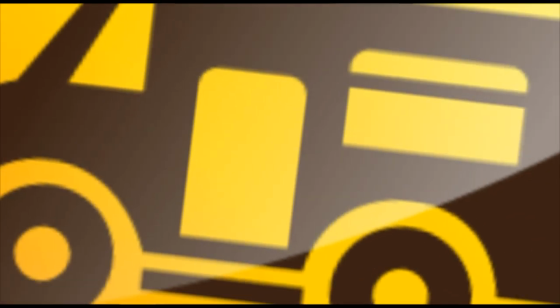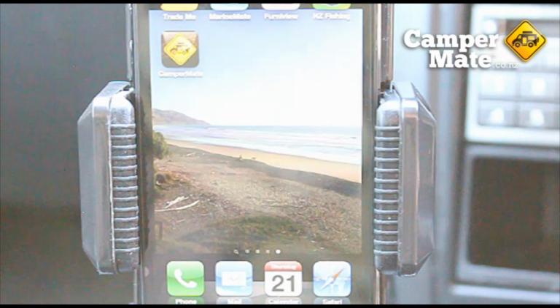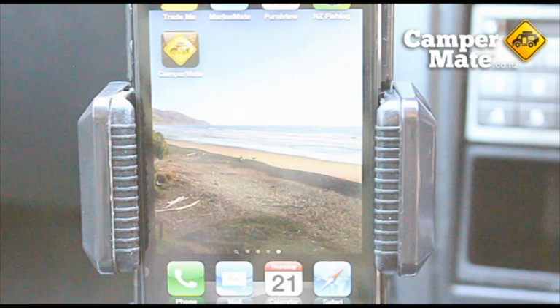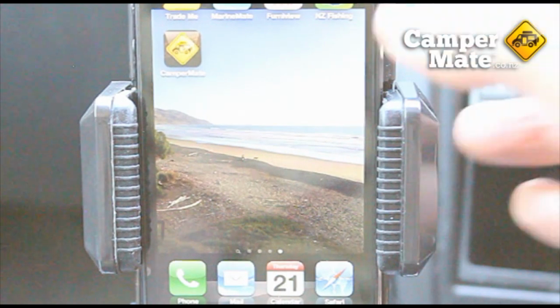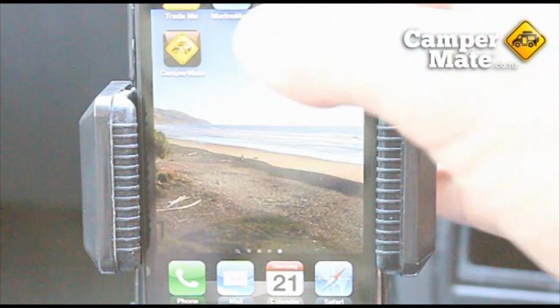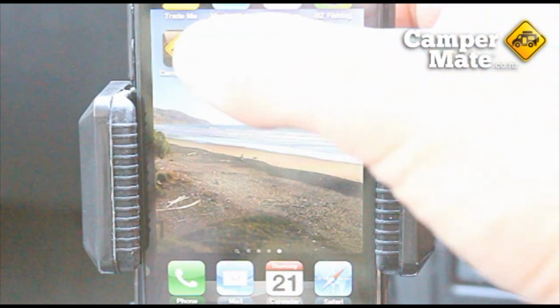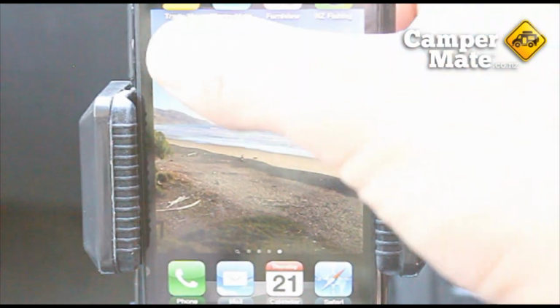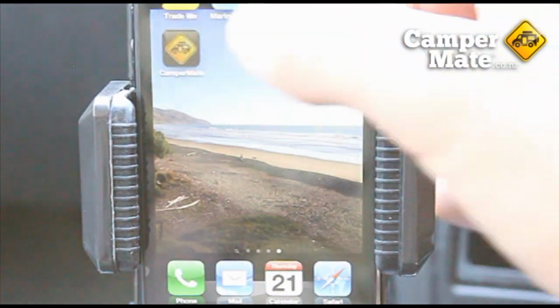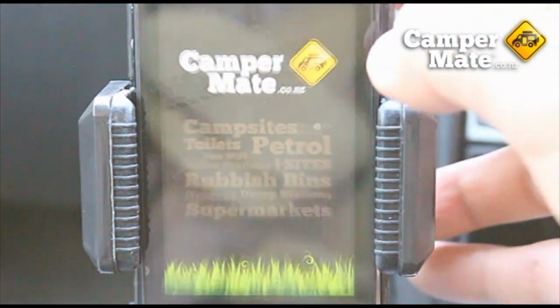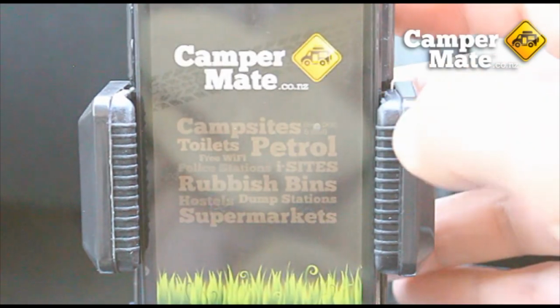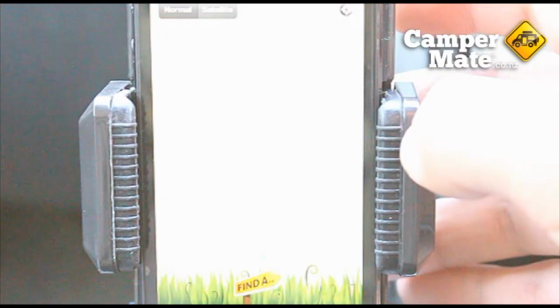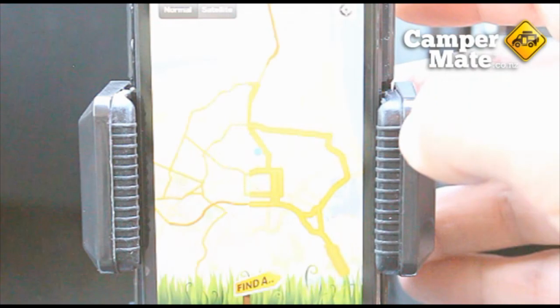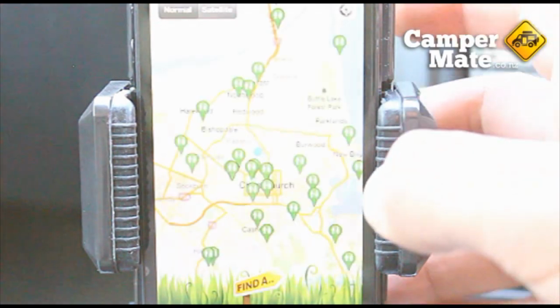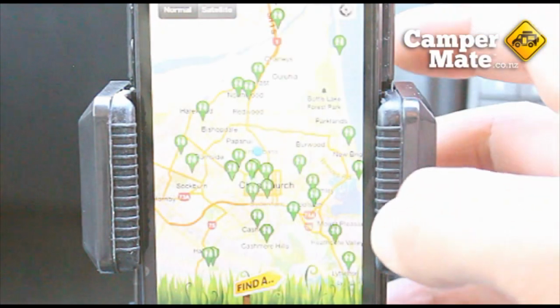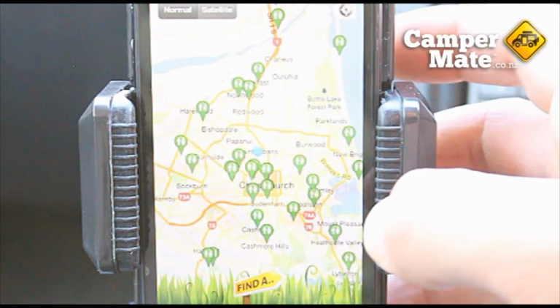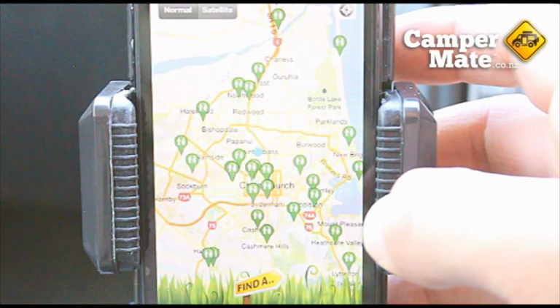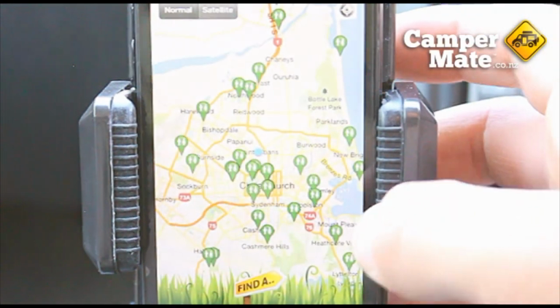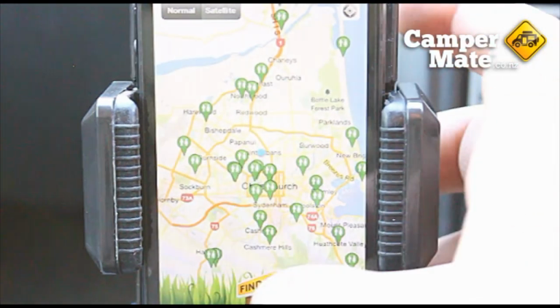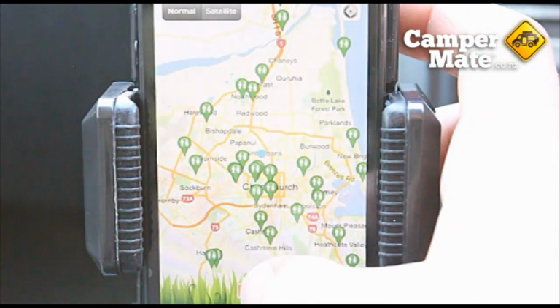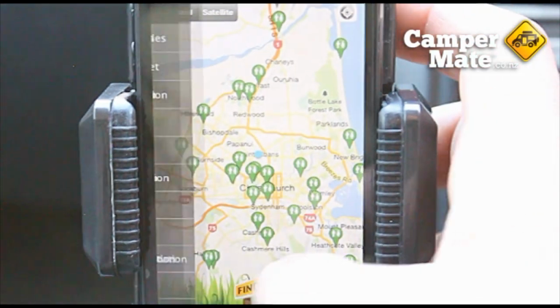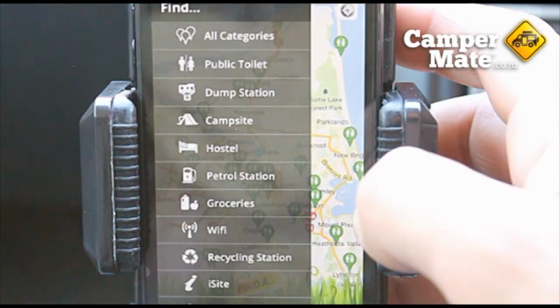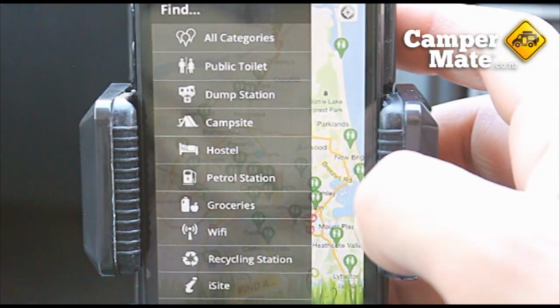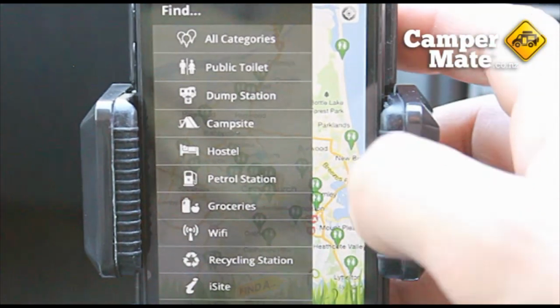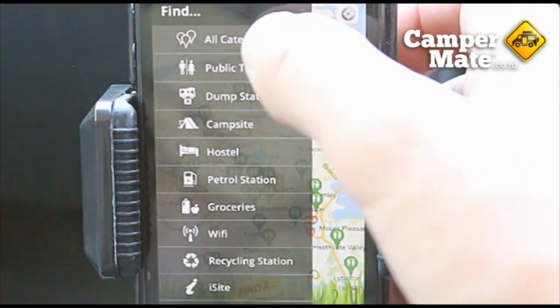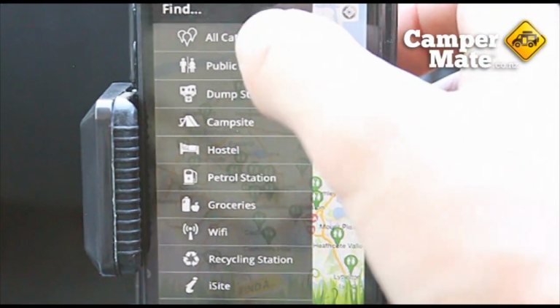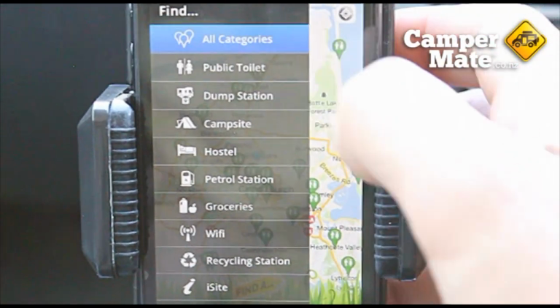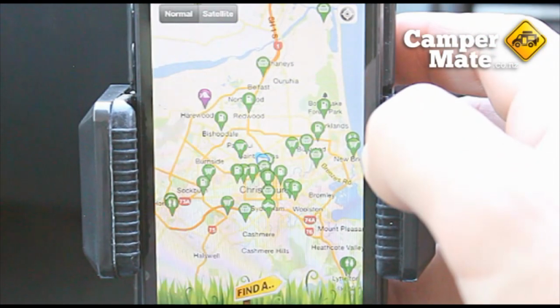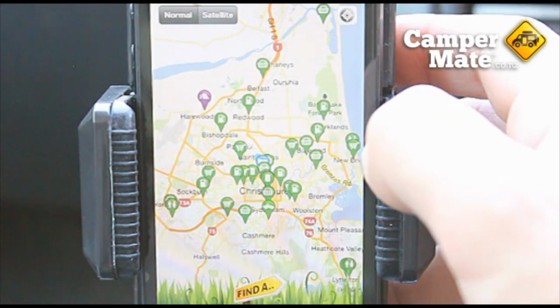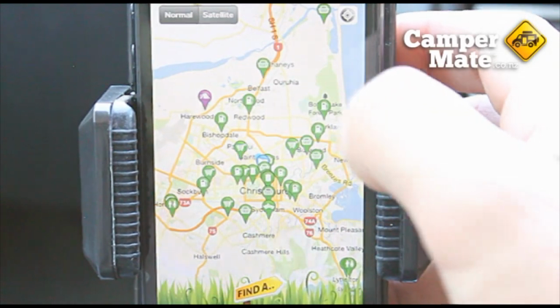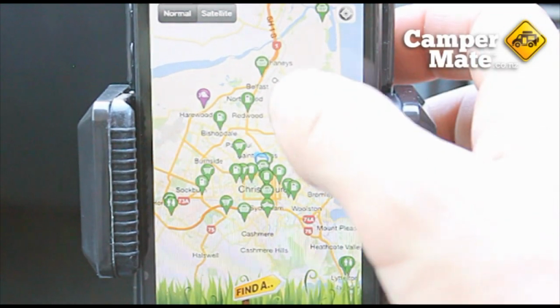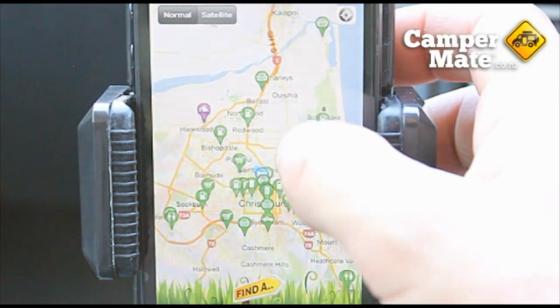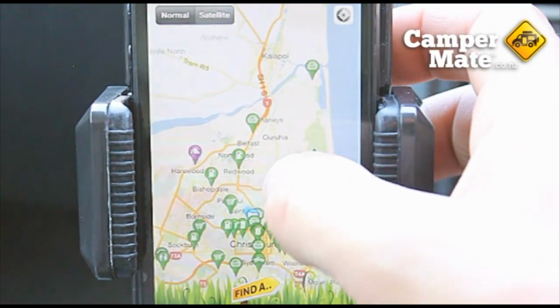Loading the app brings you to your current location. Clicking on the finder button at the bottom will bring up the menu. You can either move around or use your current location.